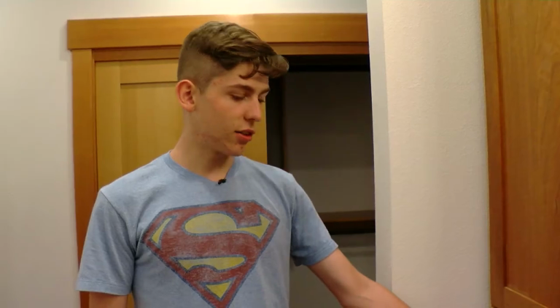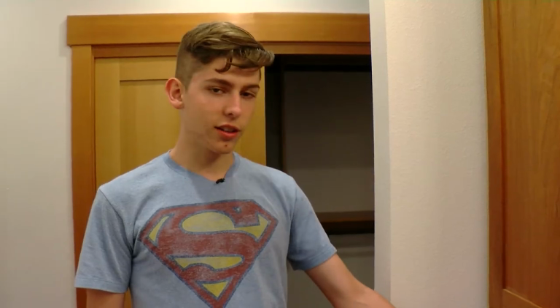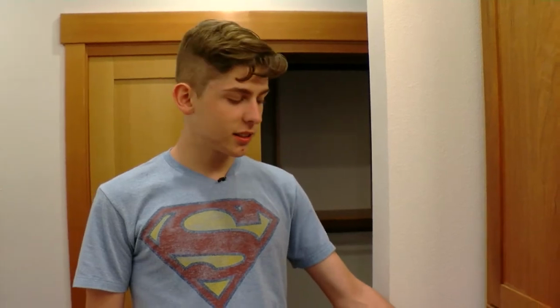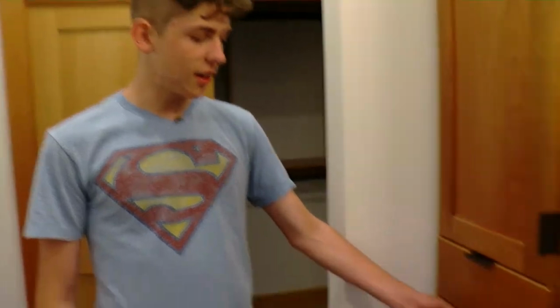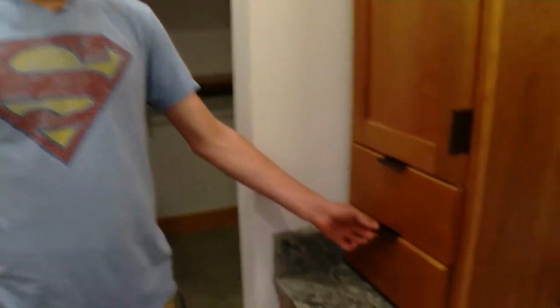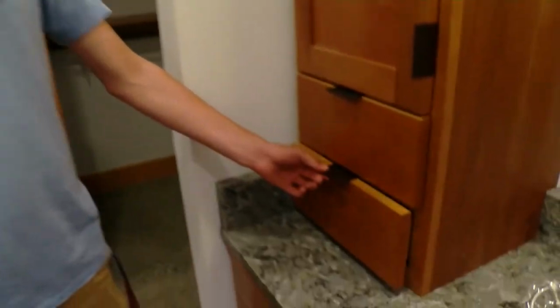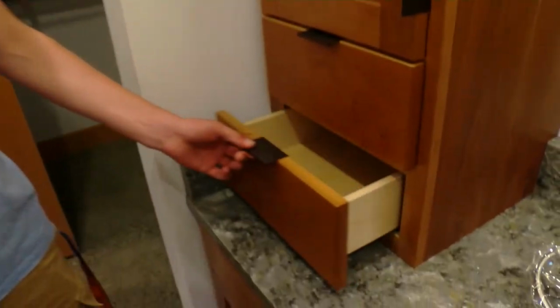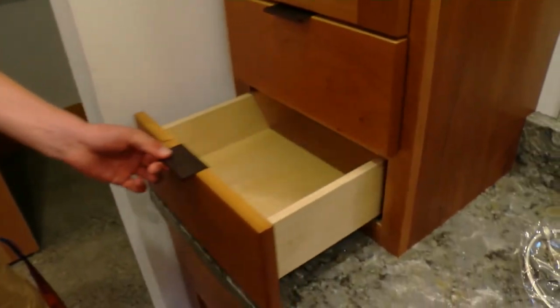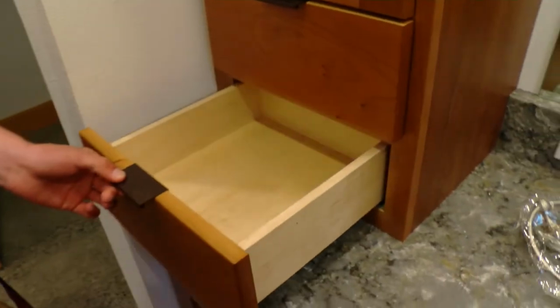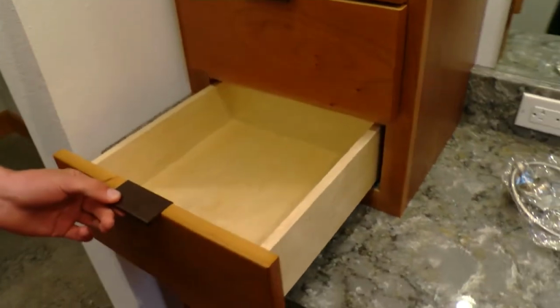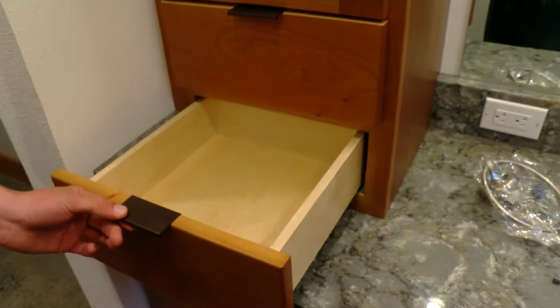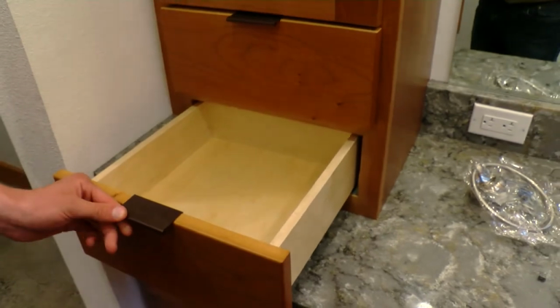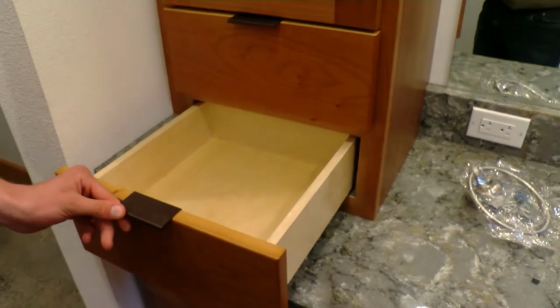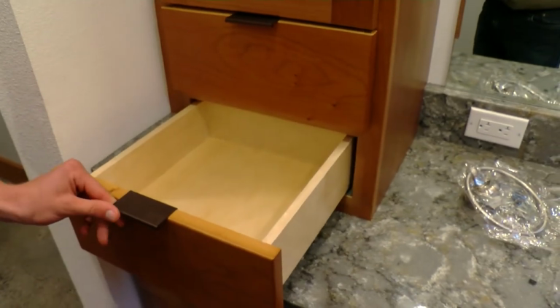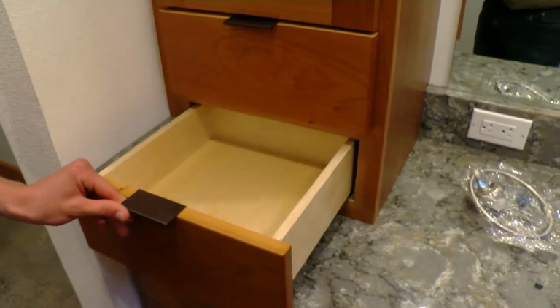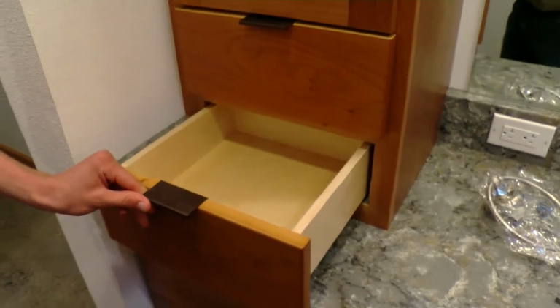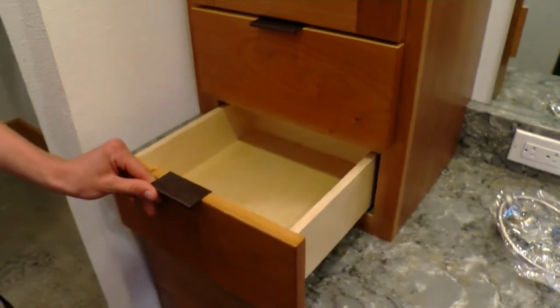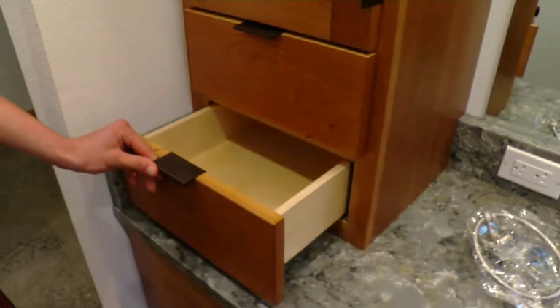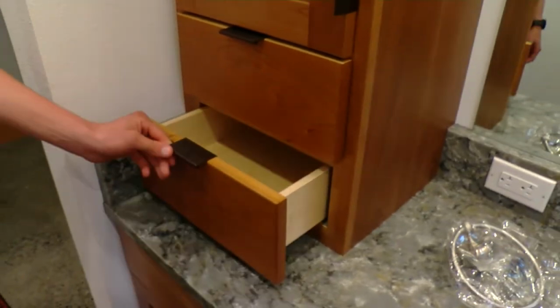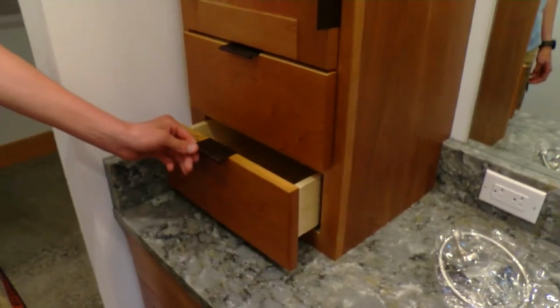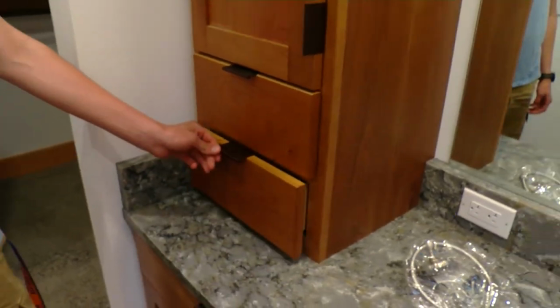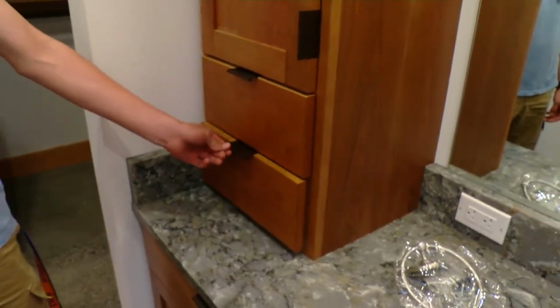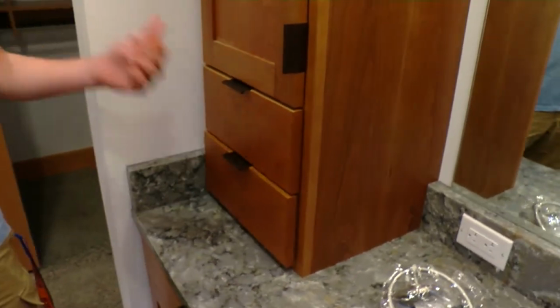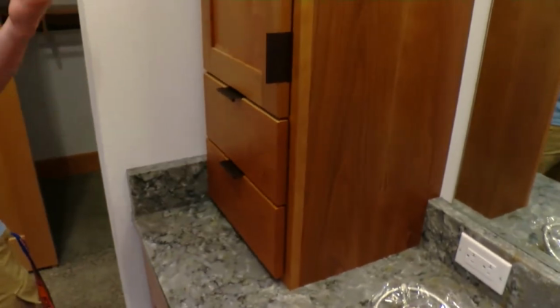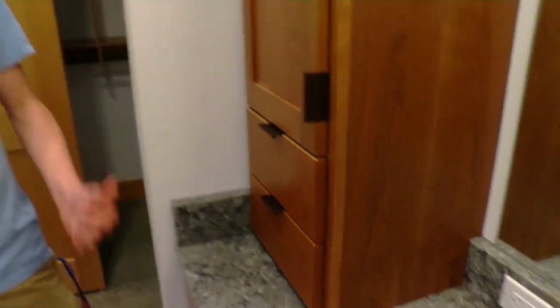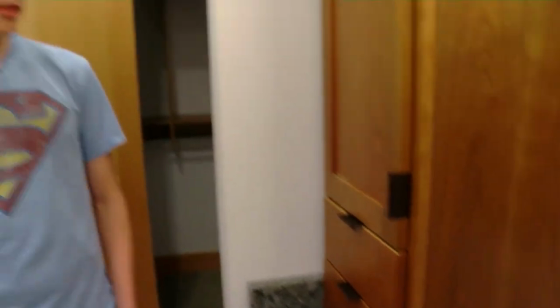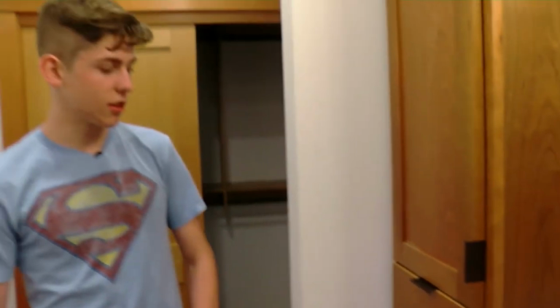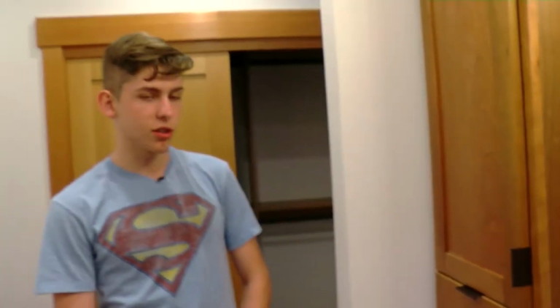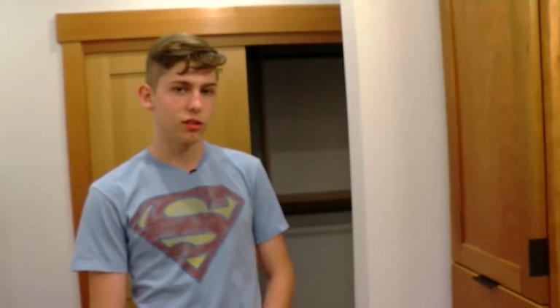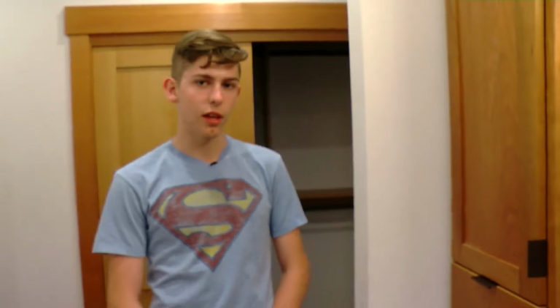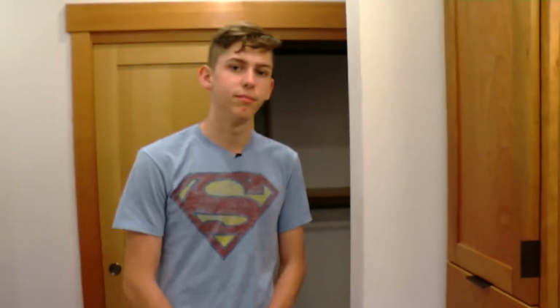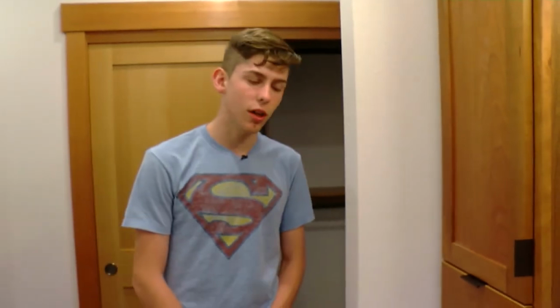All the cabinetry we build in-house — at our shop at Benson, in the construction shop.